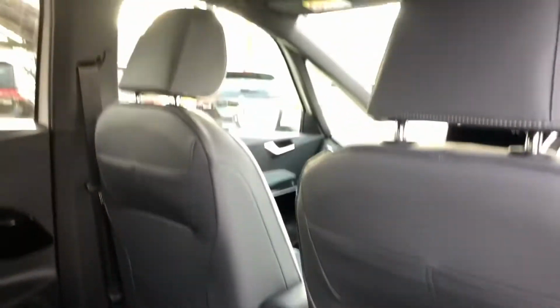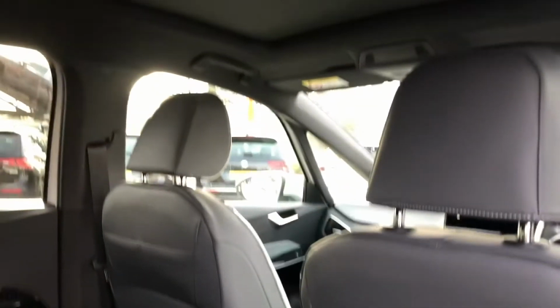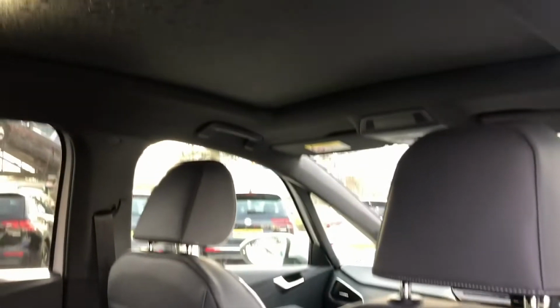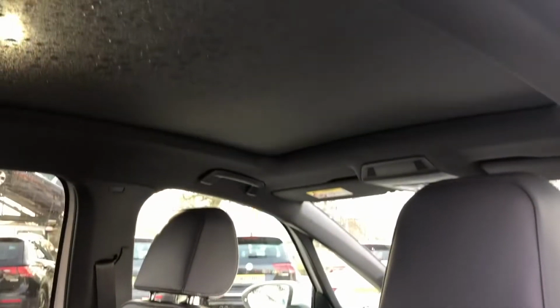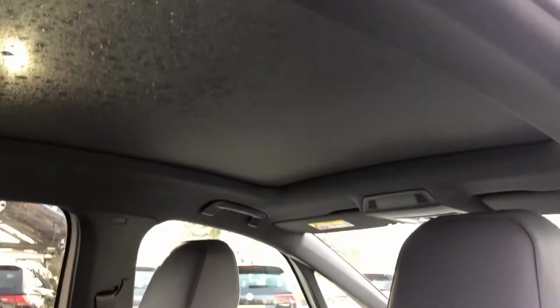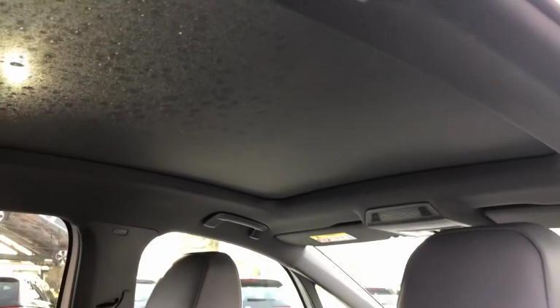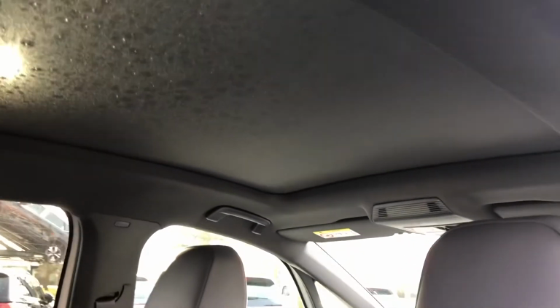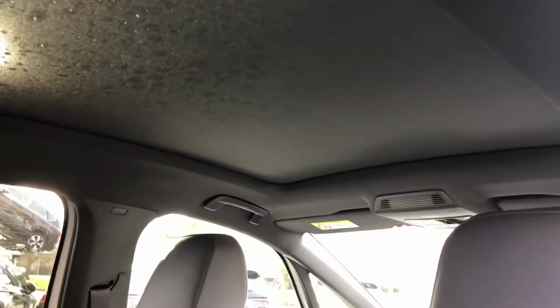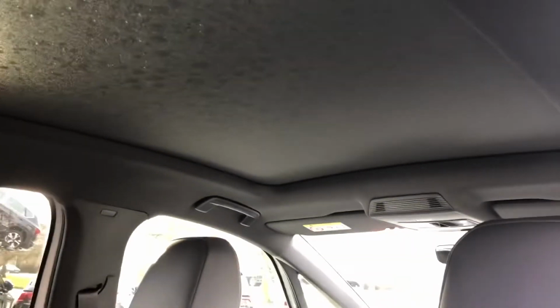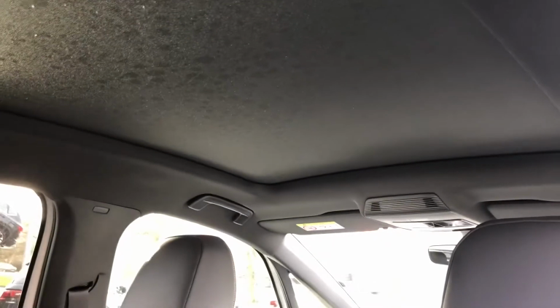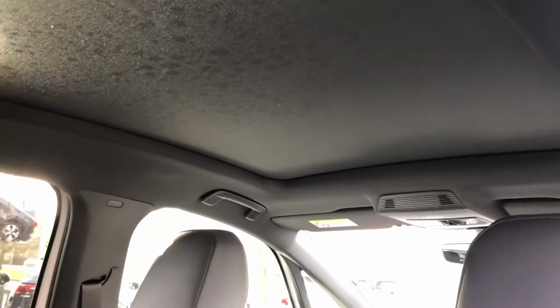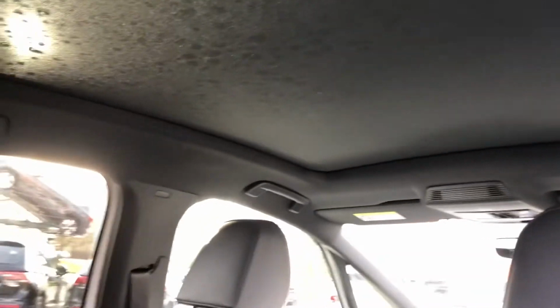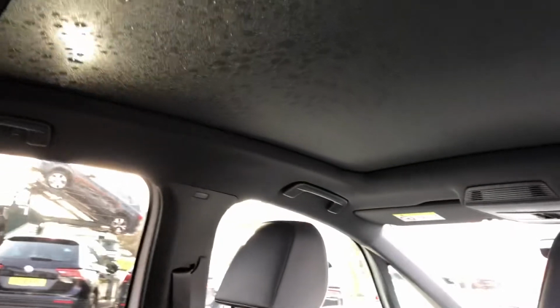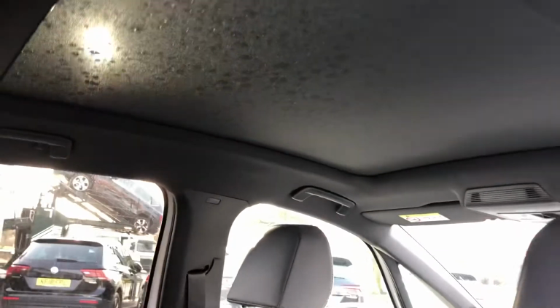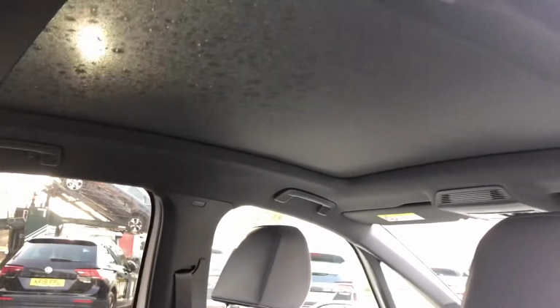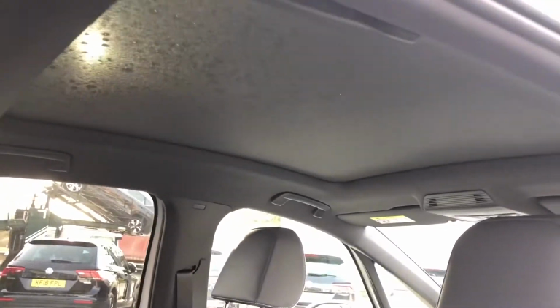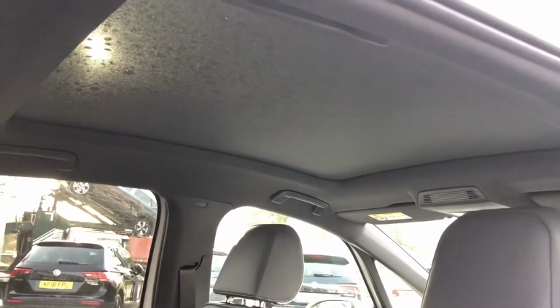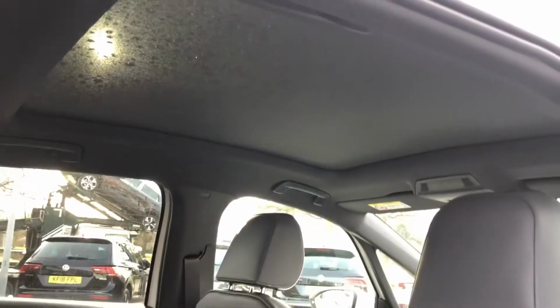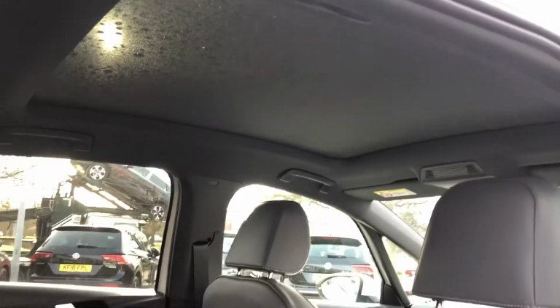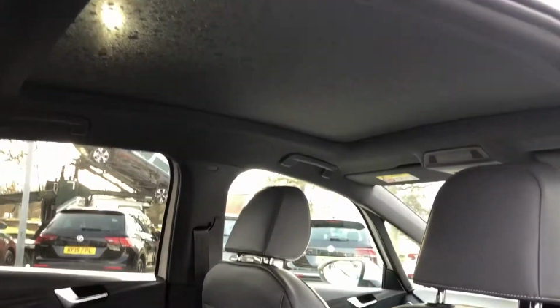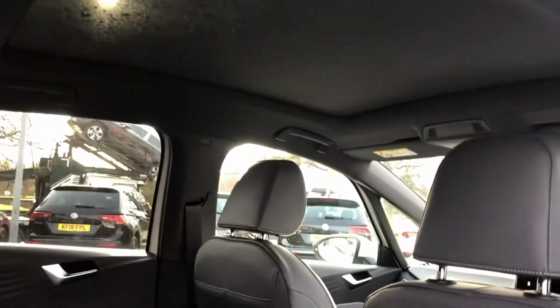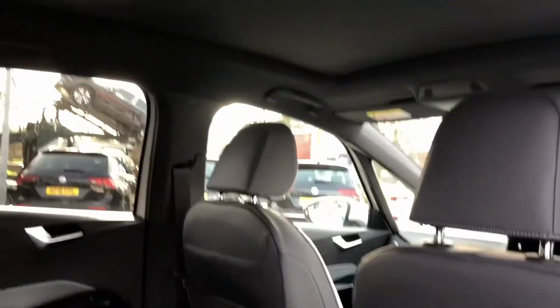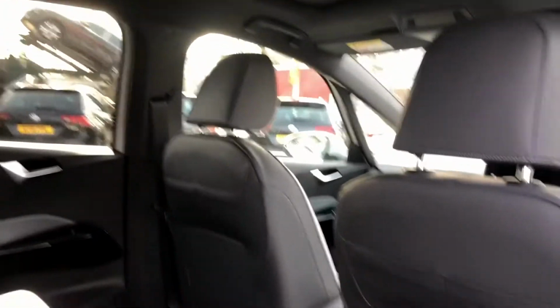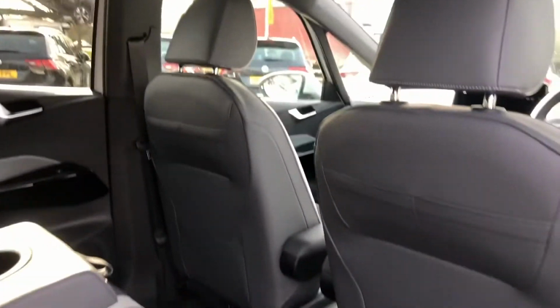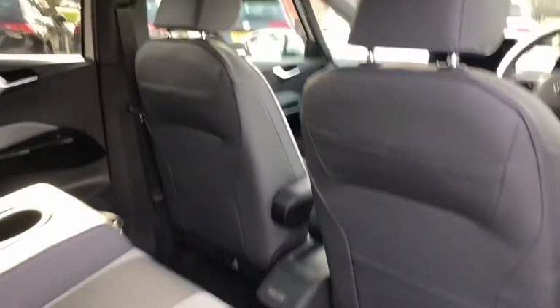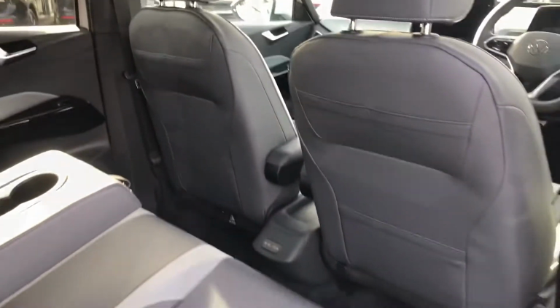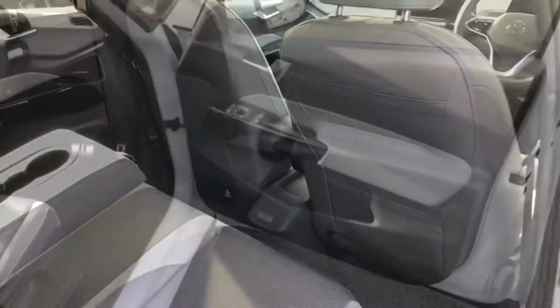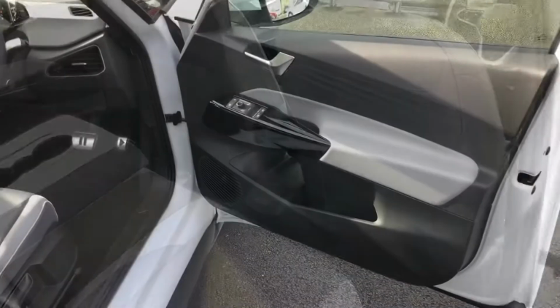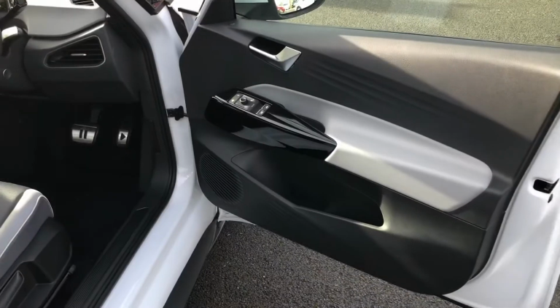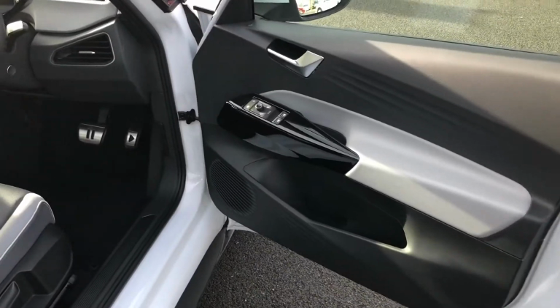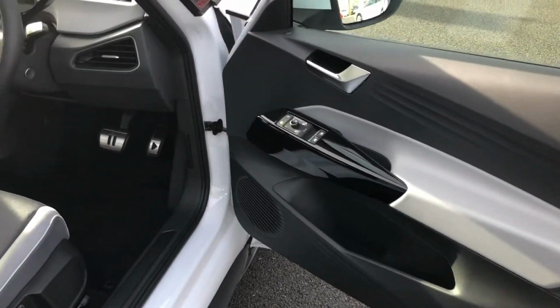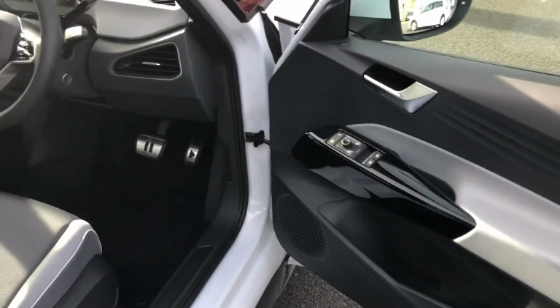Now for the party piece — this vehicle comes with the upgraded panoramic glass roof. The sunshade is fully retractable, and the glass panel covers 70% of the roof, letting in plenty of light. Absolutely wonderful.